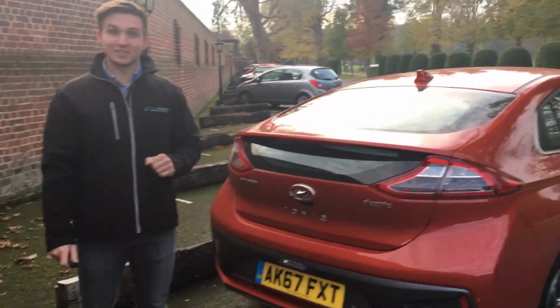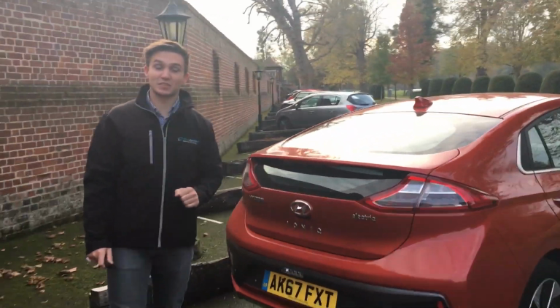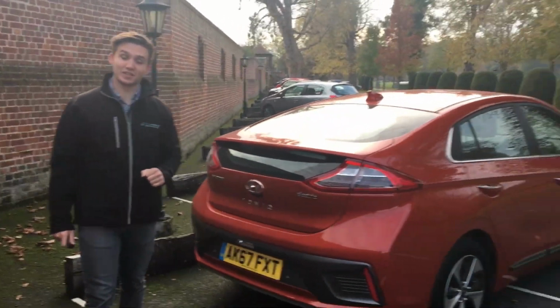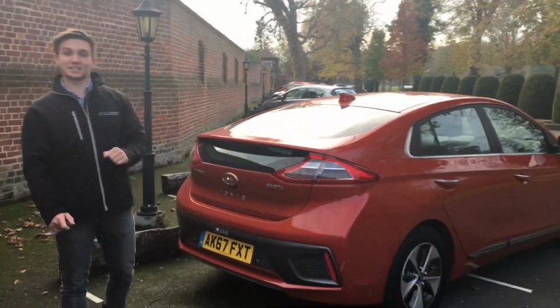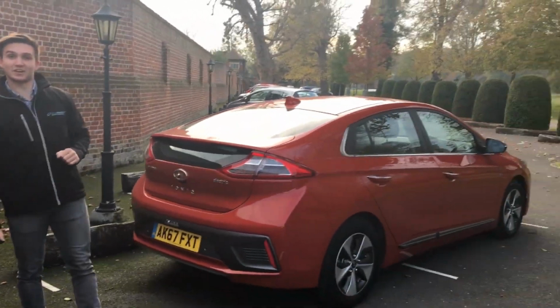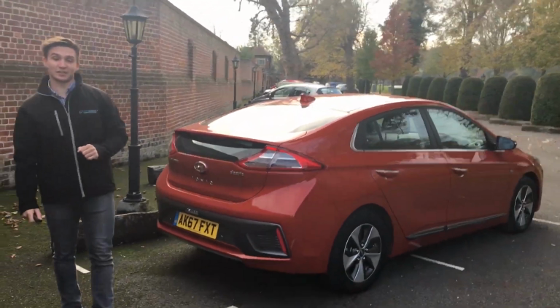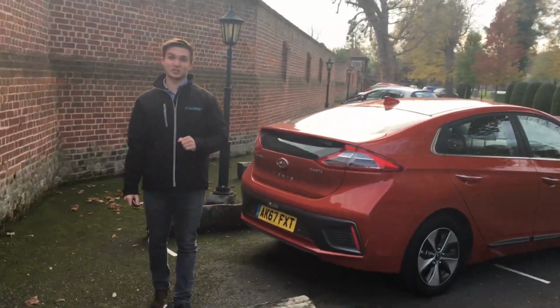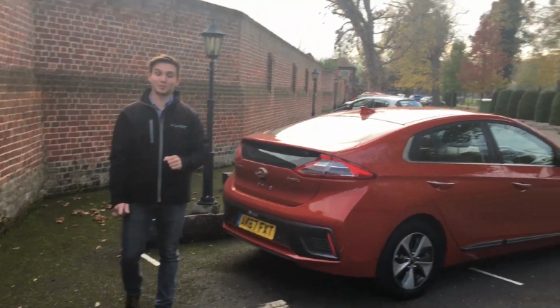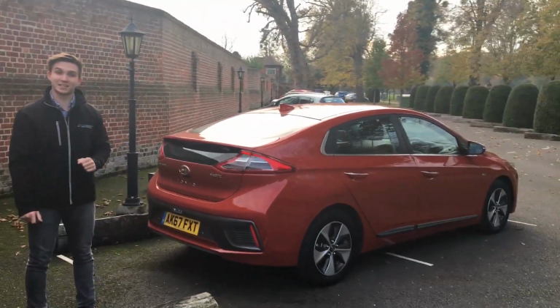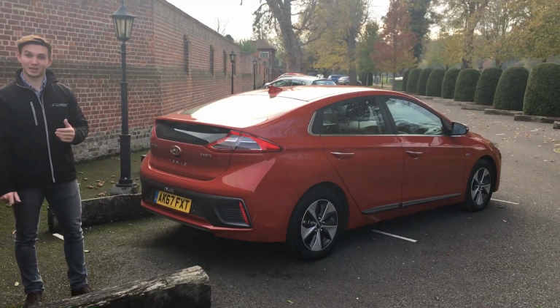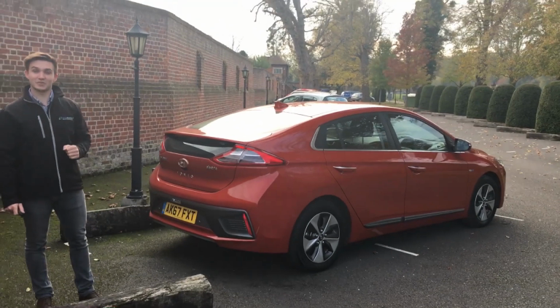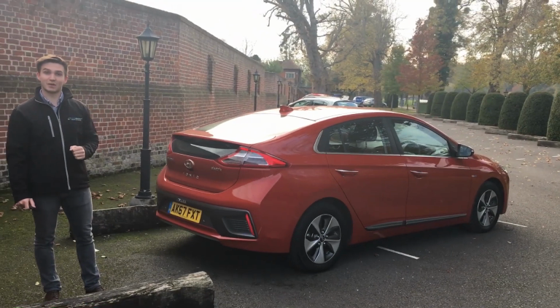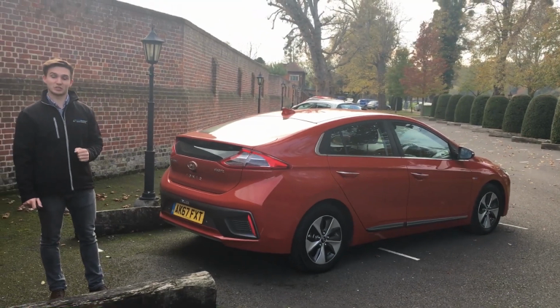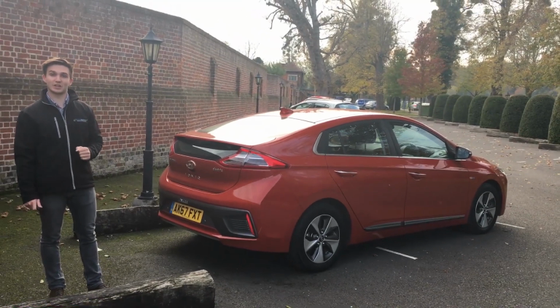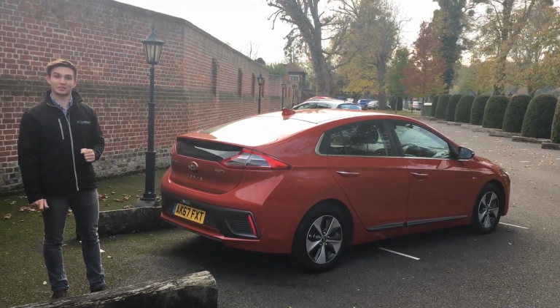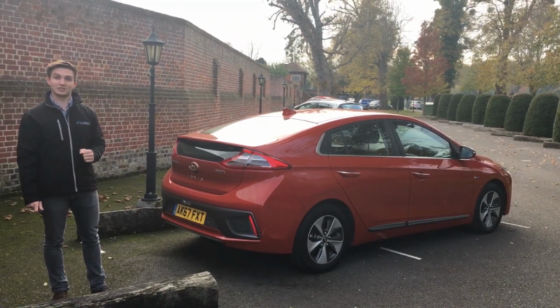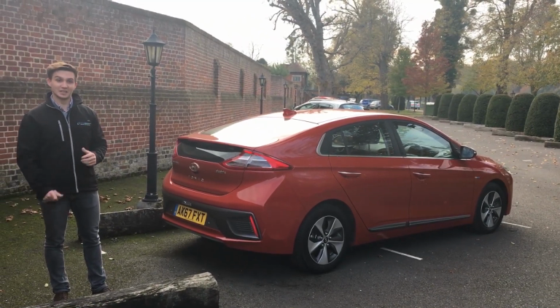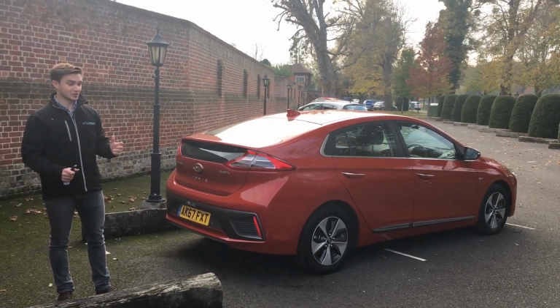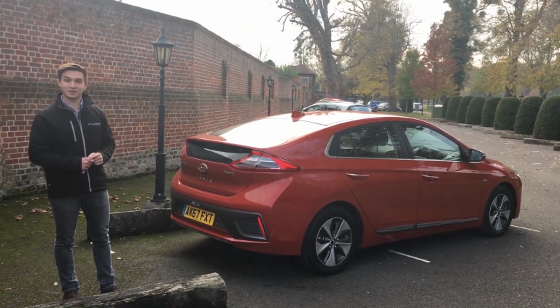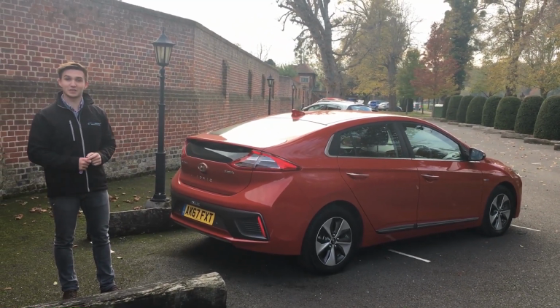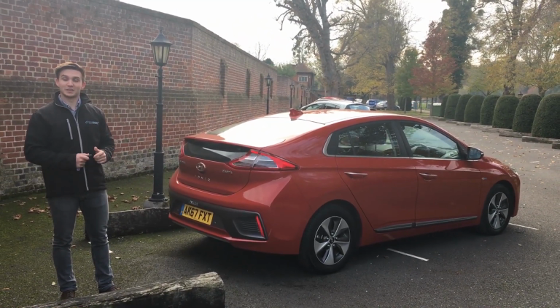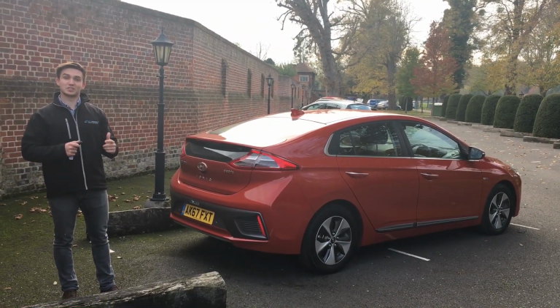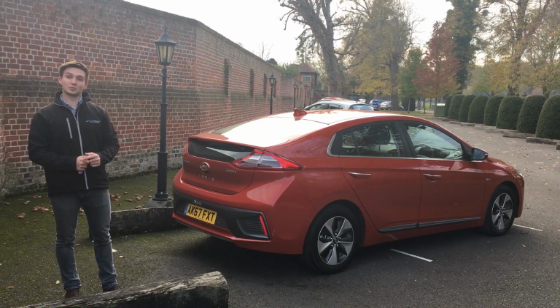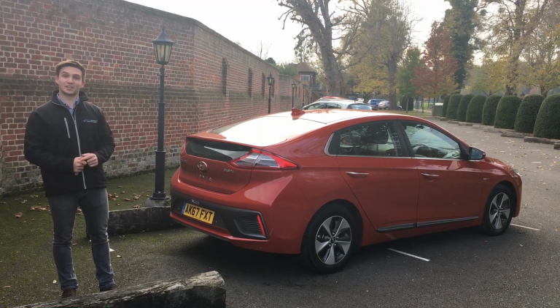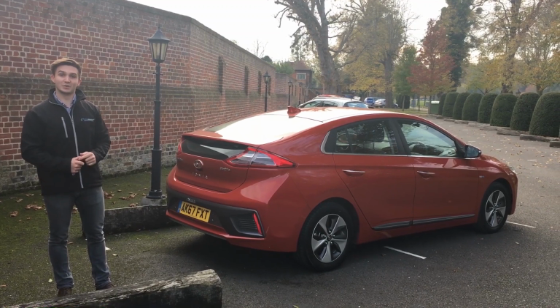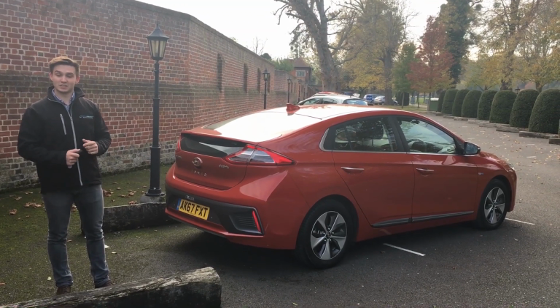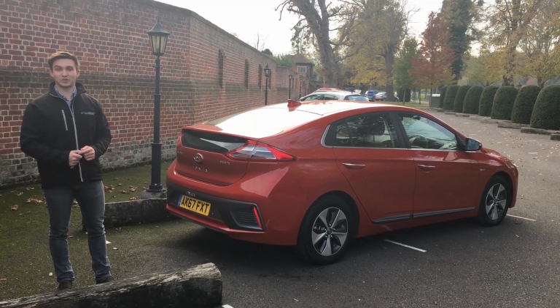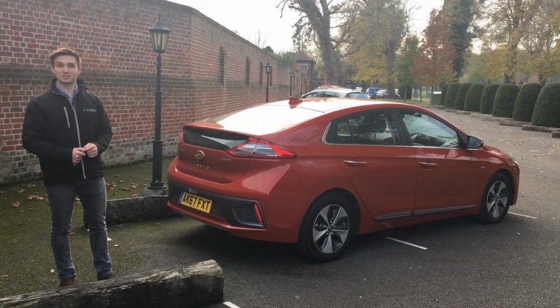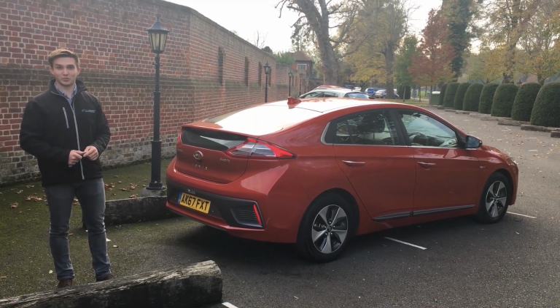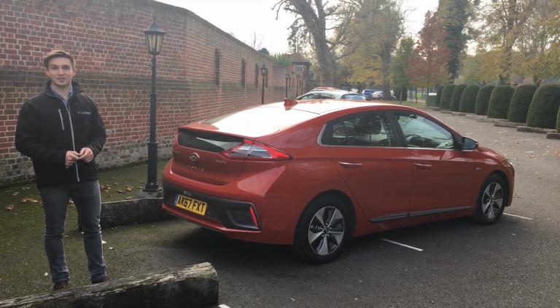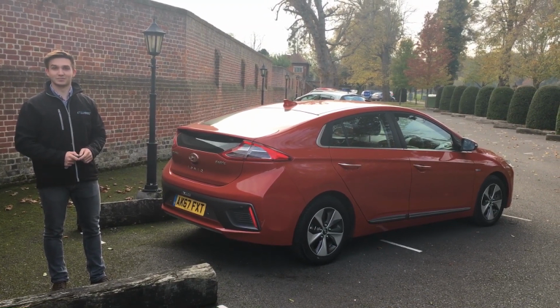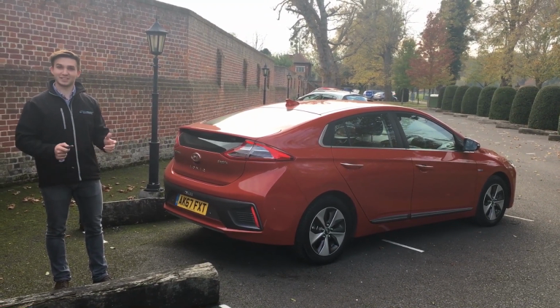So that's the 2018 Hyundai Ioniq Electric Premium SE. My name's Henry, the website is driveelectric.co.uk. We're down to our last few — the number is 07780 so double three seven double three seven. Many thanks!